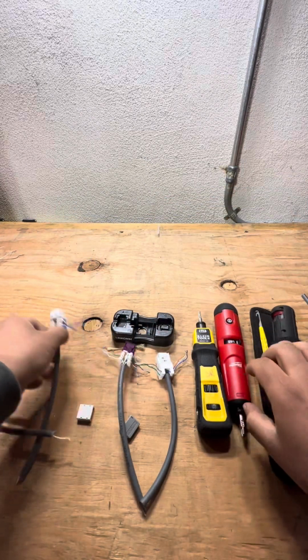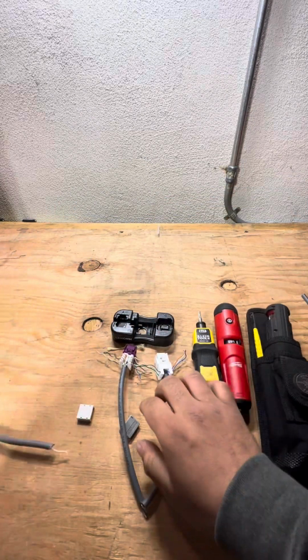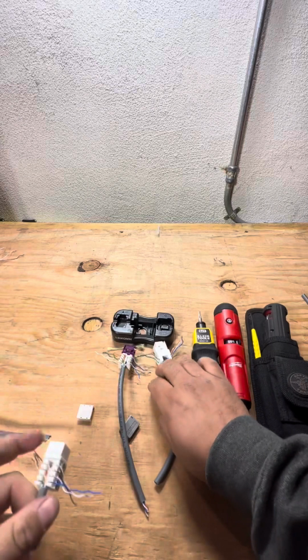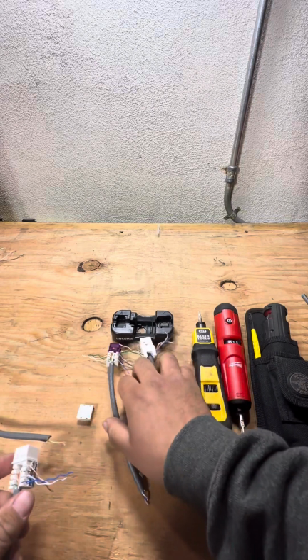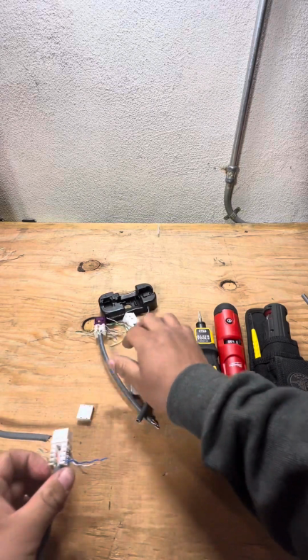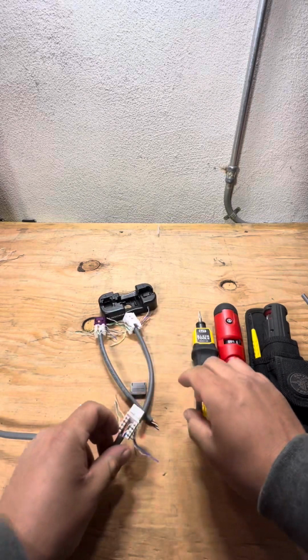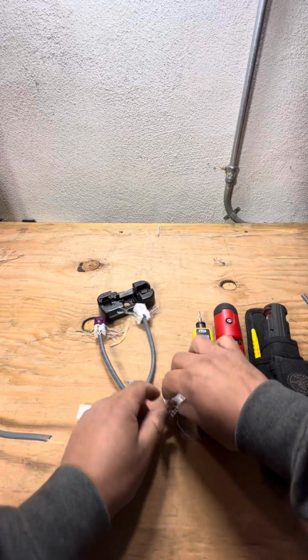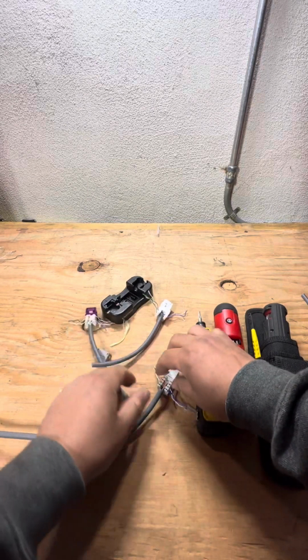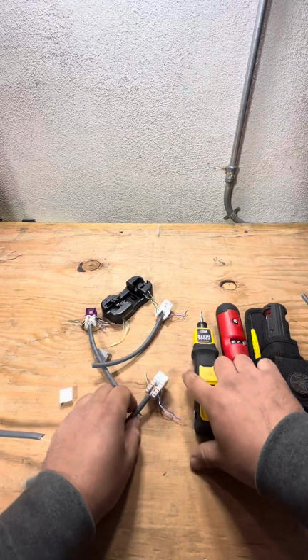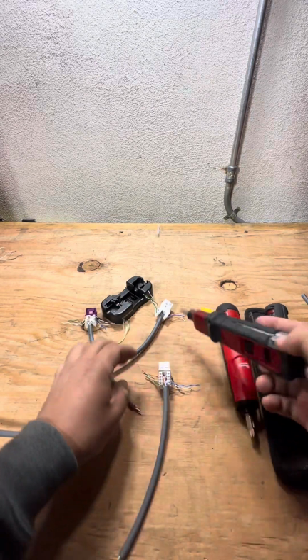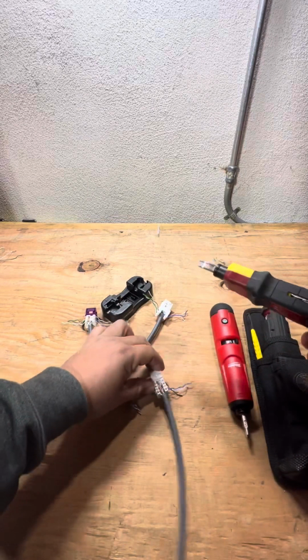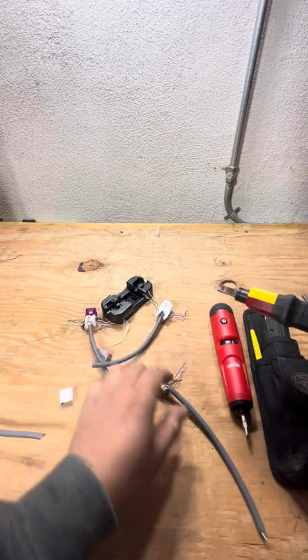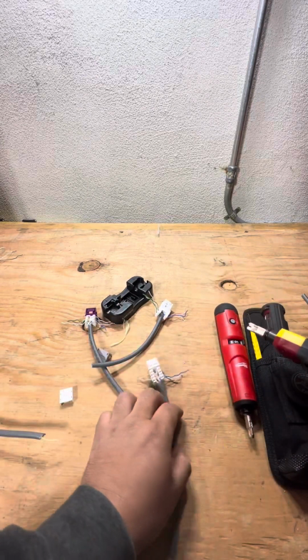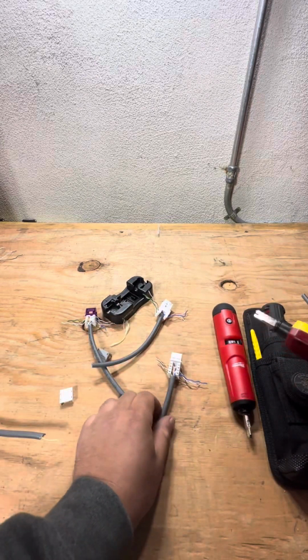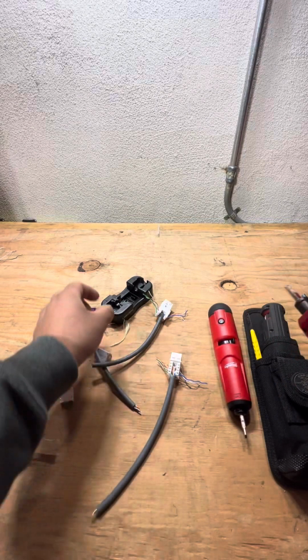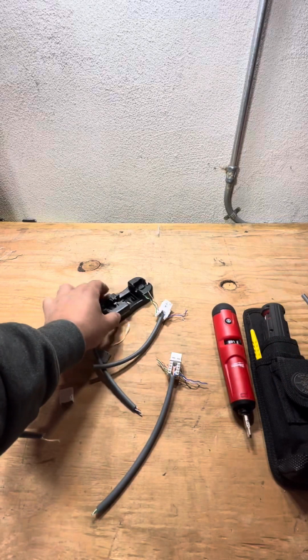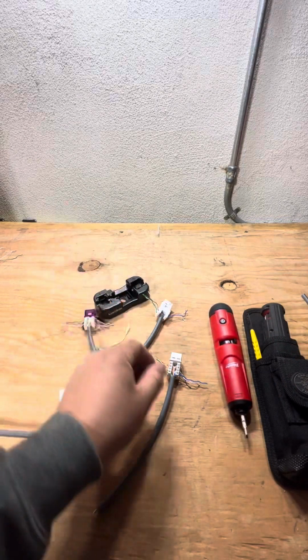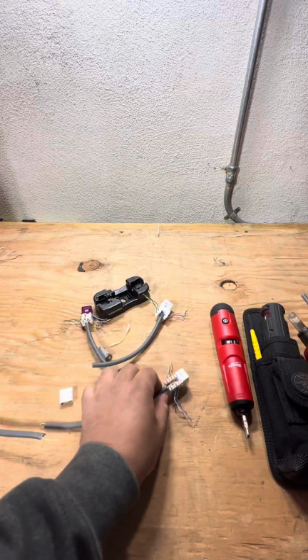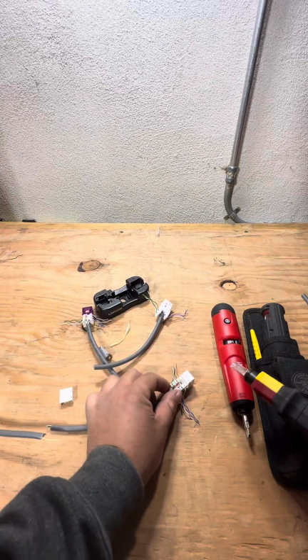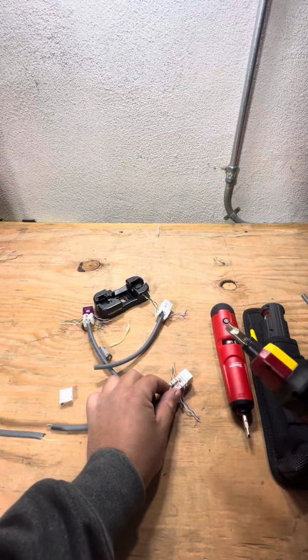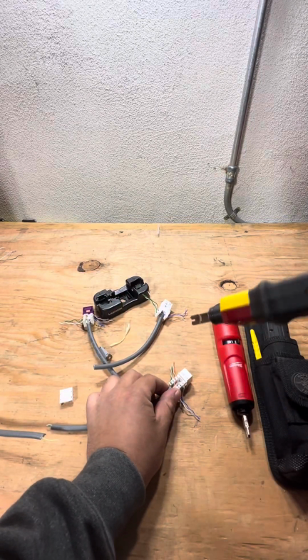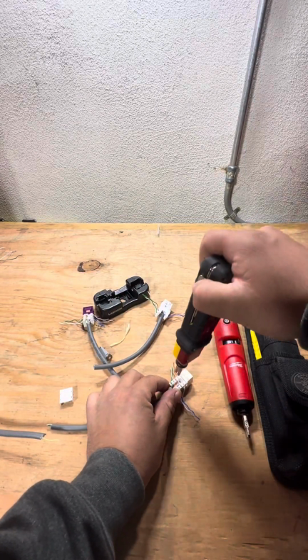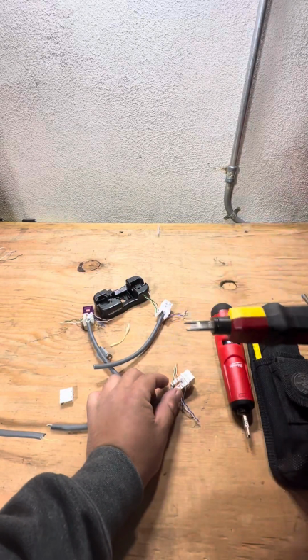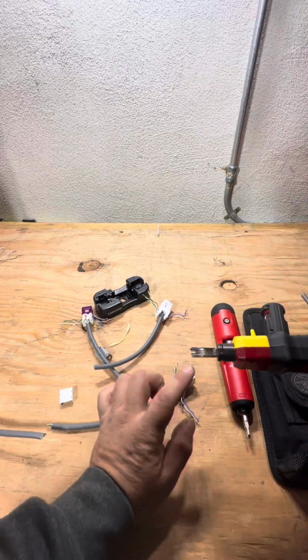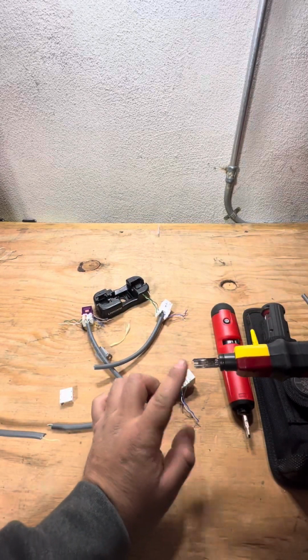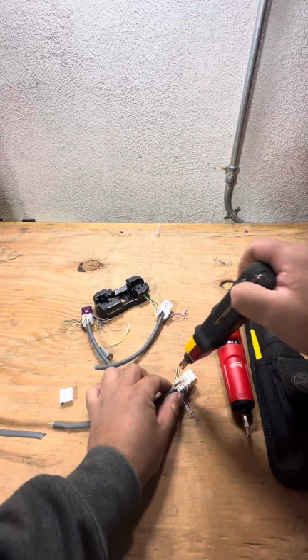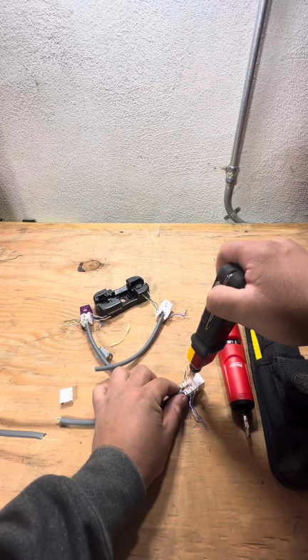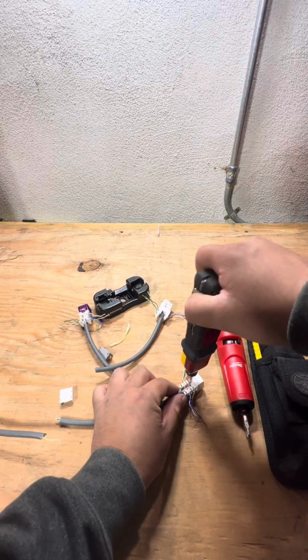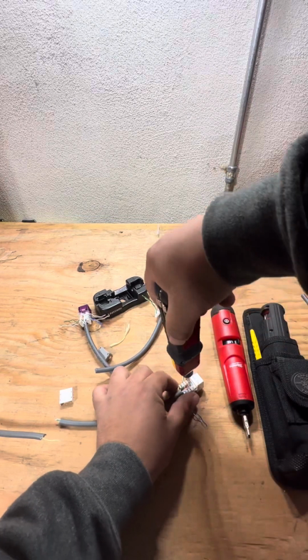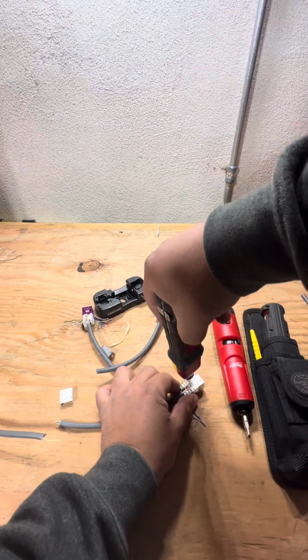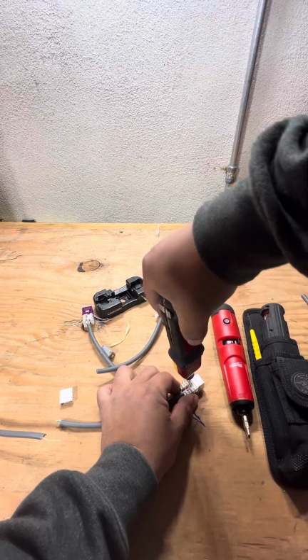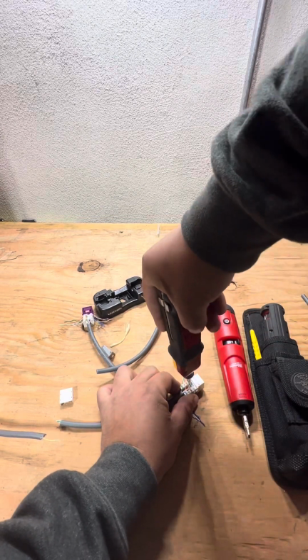I also wanted to show you how the termination or the punch downs work. Typically I feel comfortable doing it like this, but your blade goes on the outside of the jack and then you go straight in.